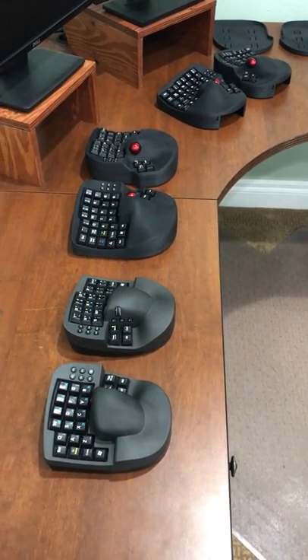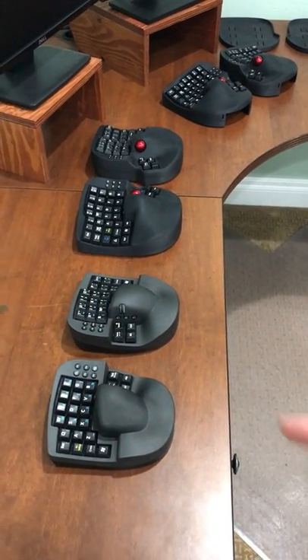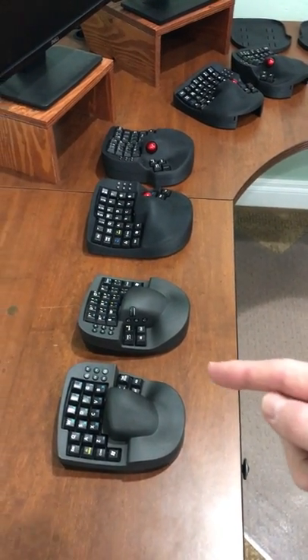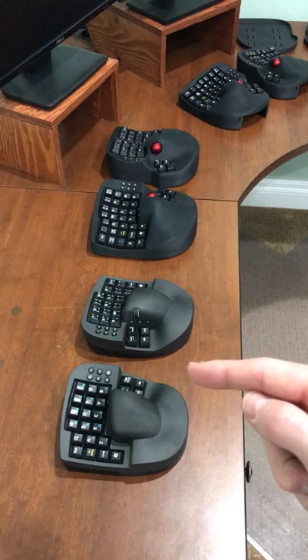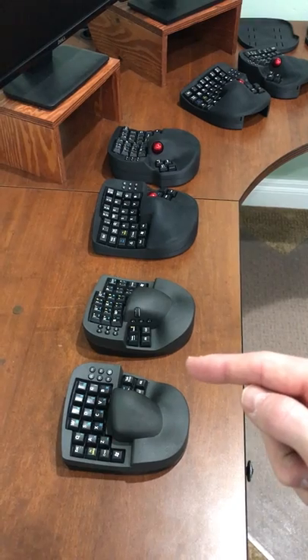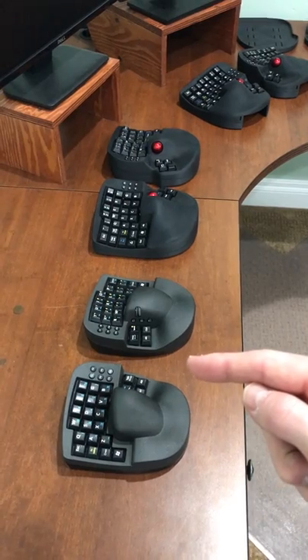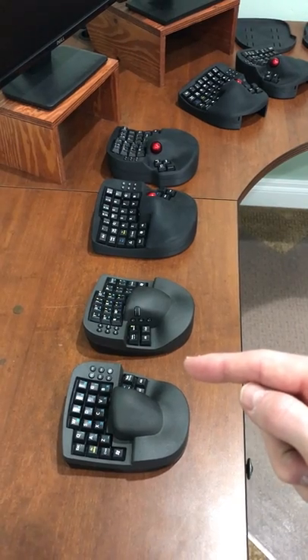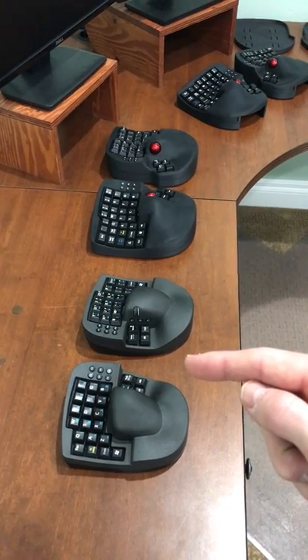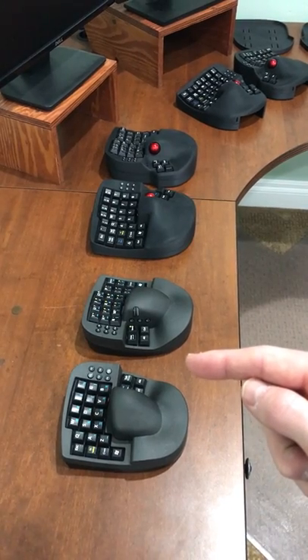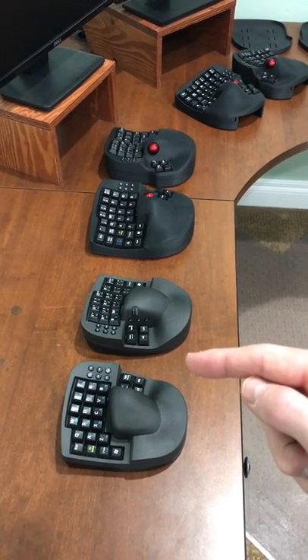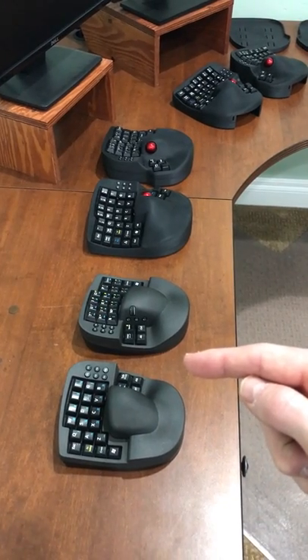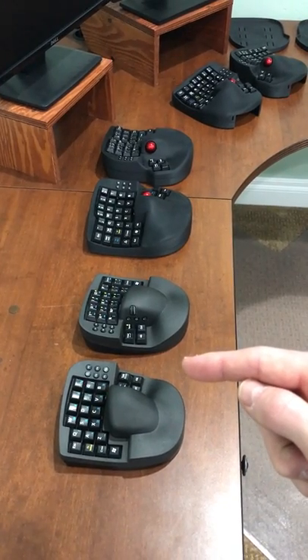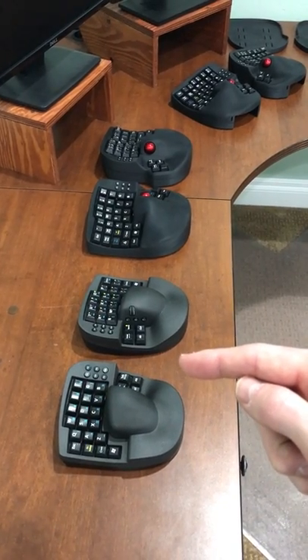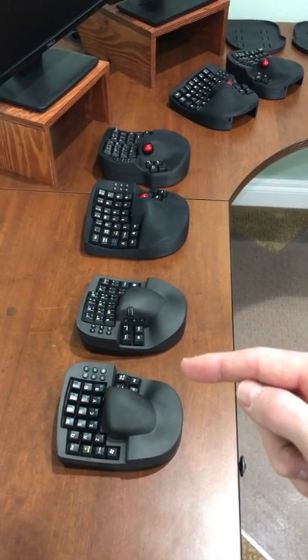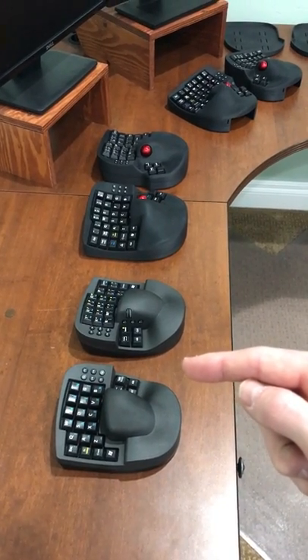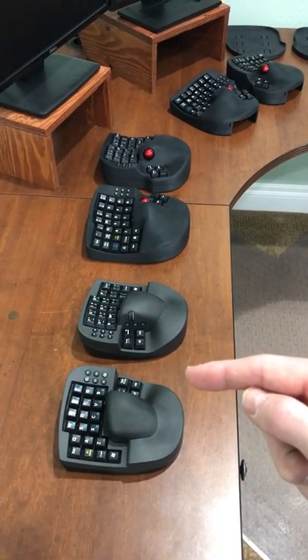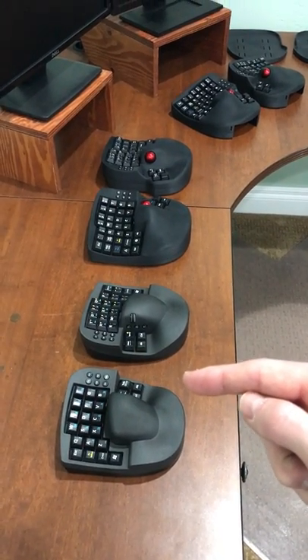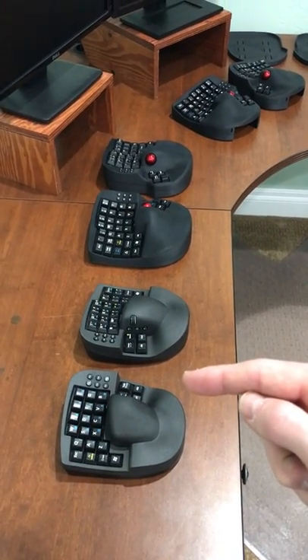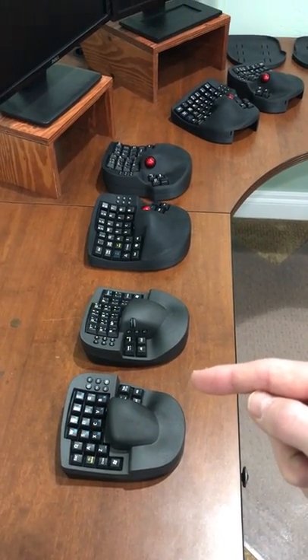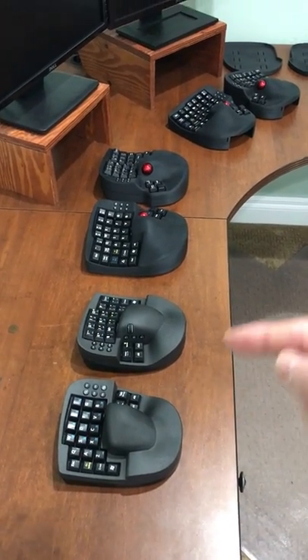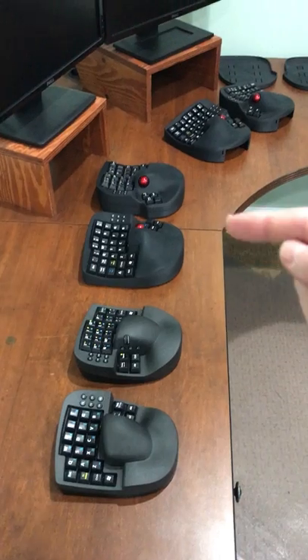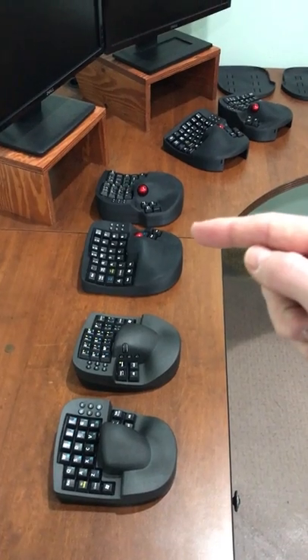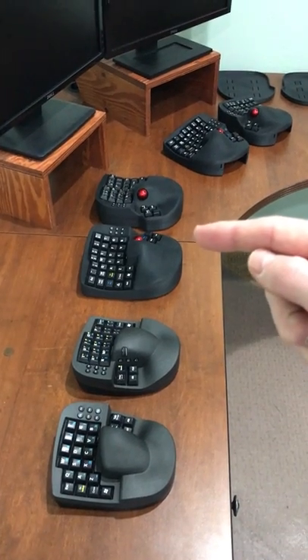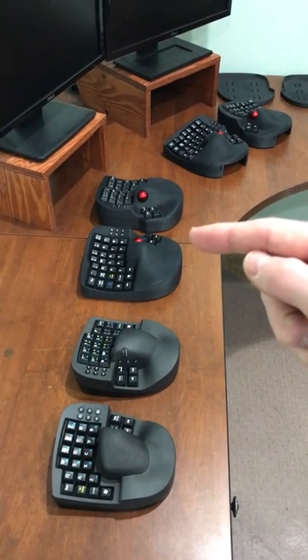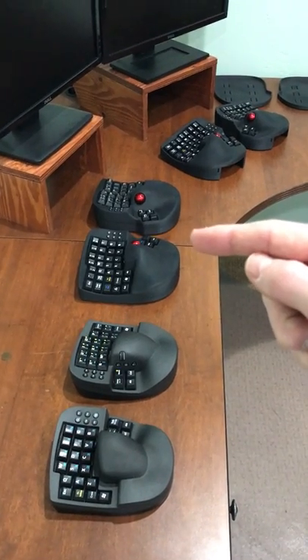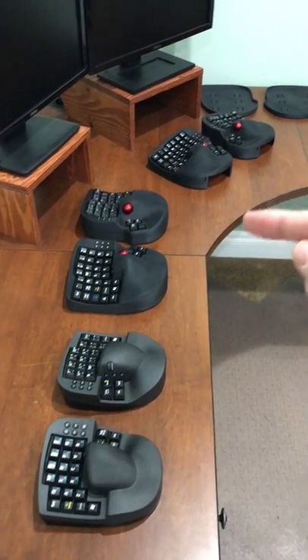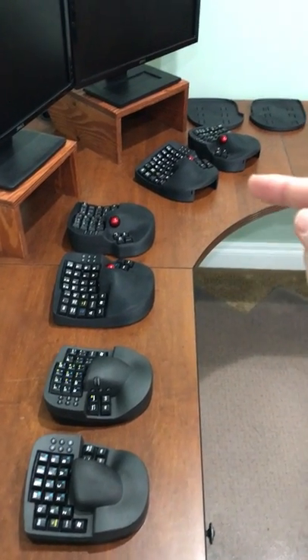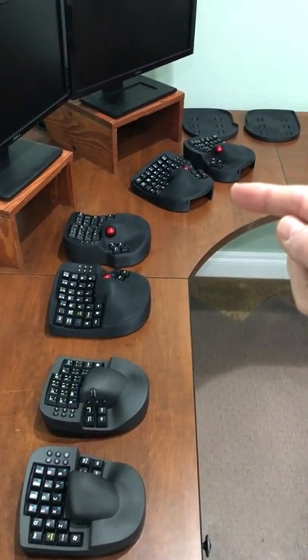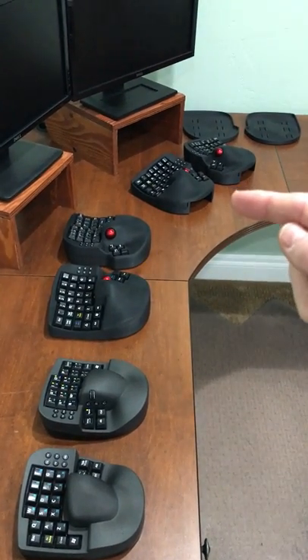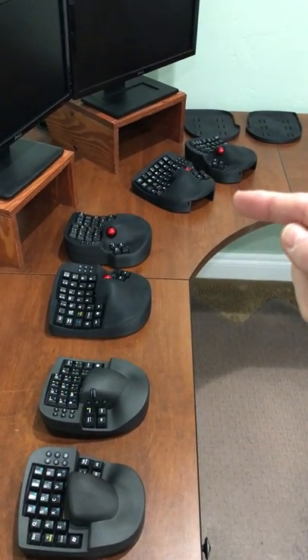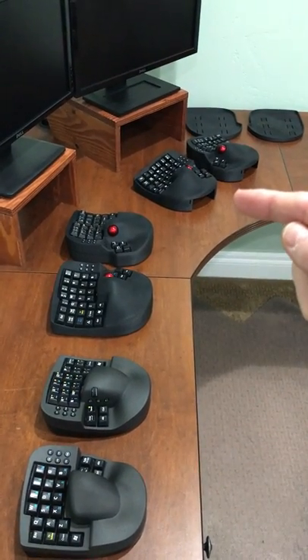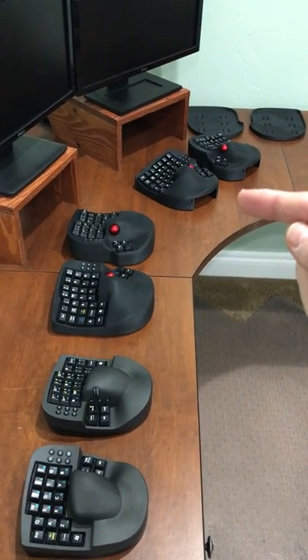First we have the KeyMouse Alpha — this is our flagship product, the first one we've developed. And this is KeyMouse Track, and this one here is KeyMouse Chair Track.